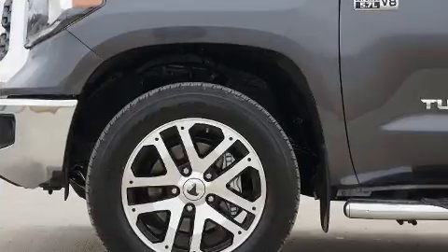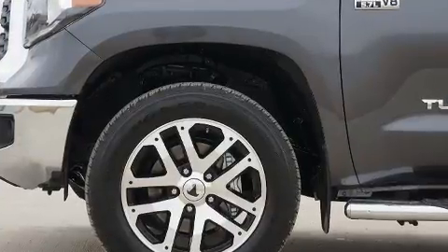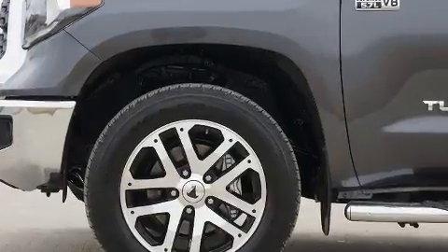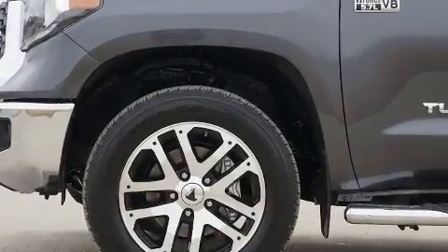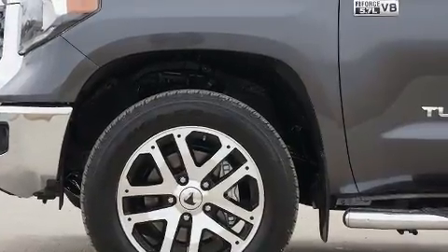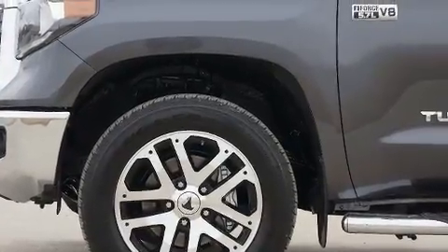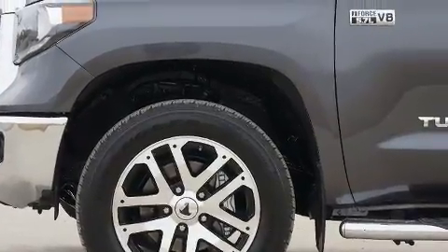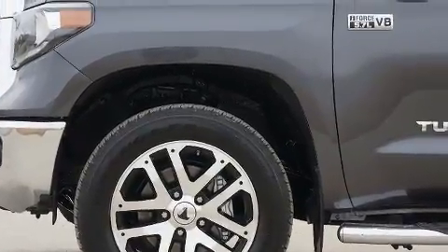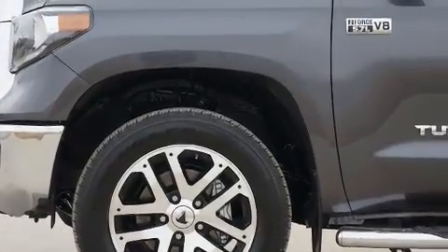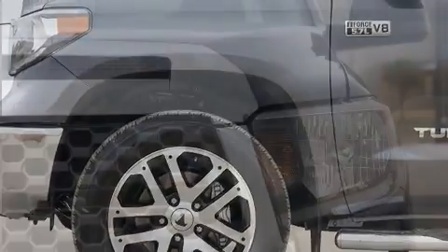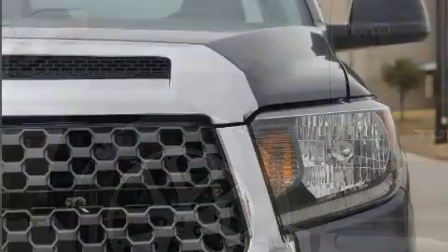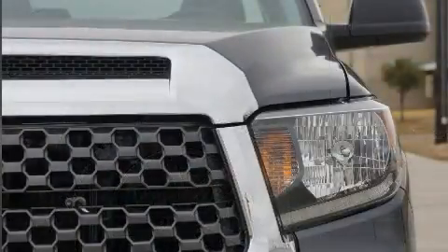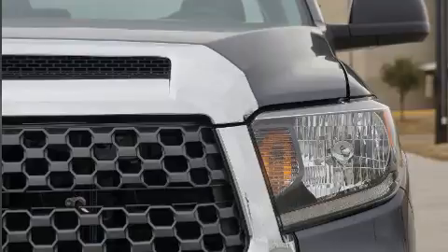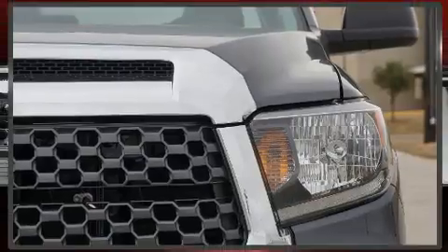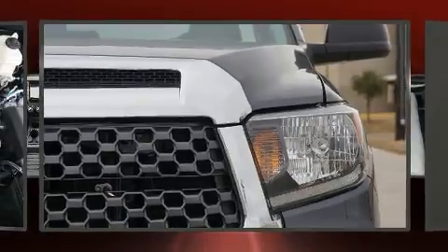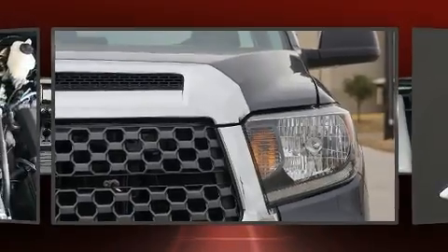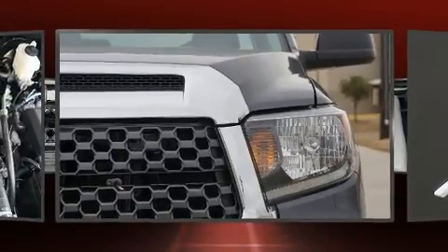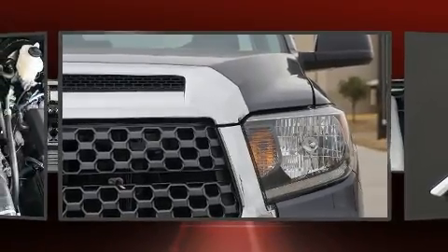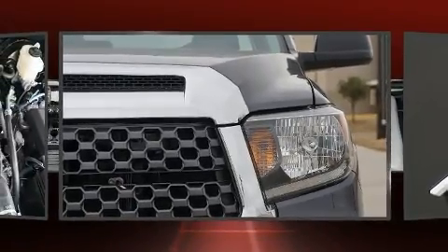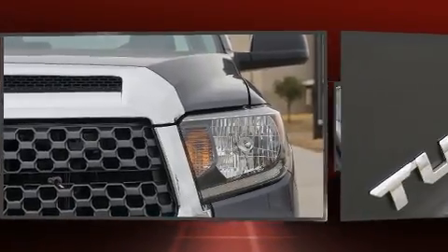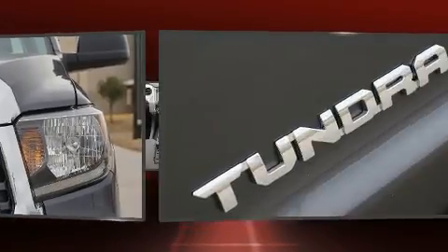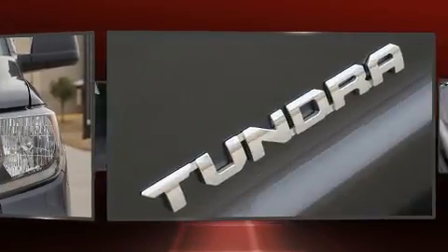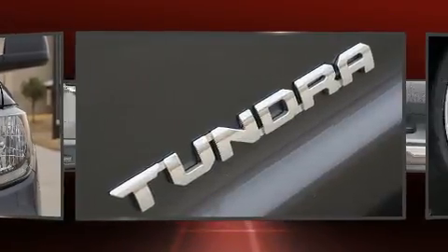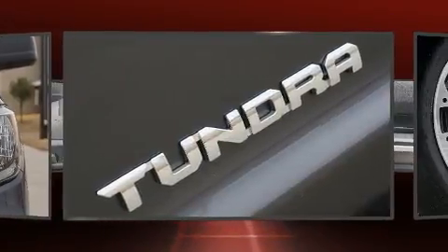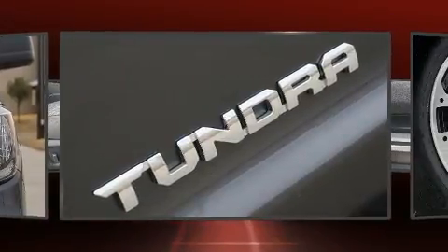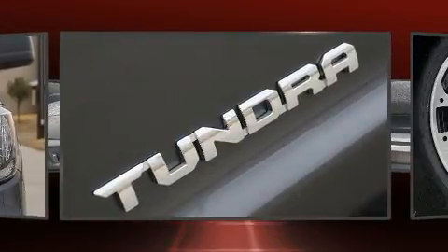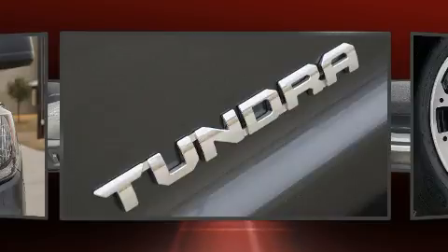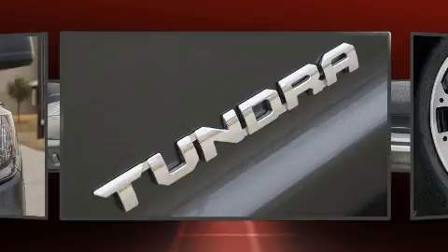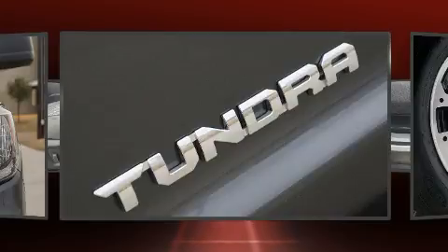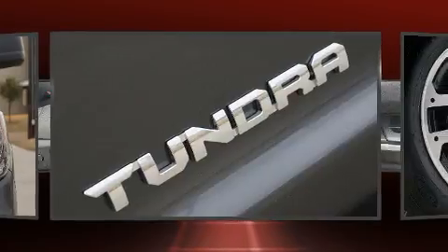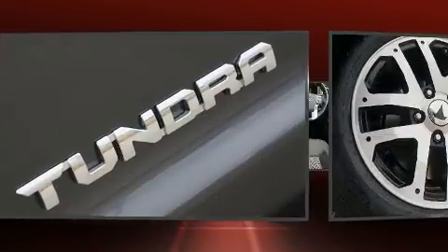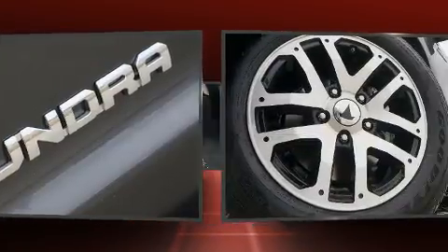Top features include power windows, a built-in garage door transmitter, a rear step bumper, an automatic dimming rearview mirror, lane departure warning, a trailer hitch, a bed liner, and much more.